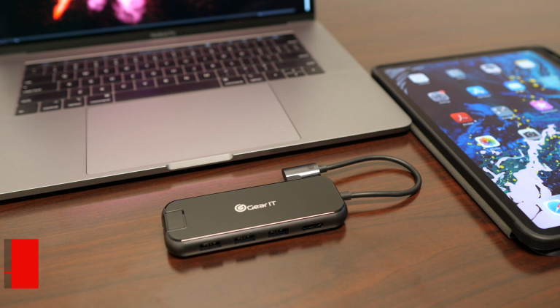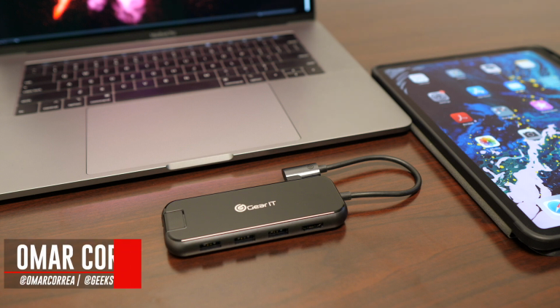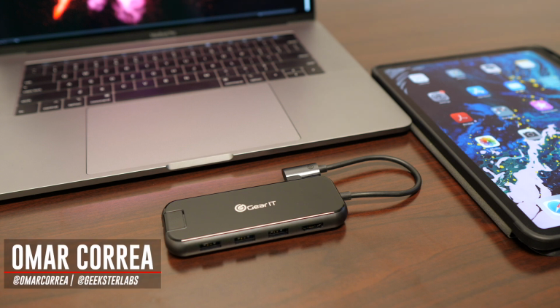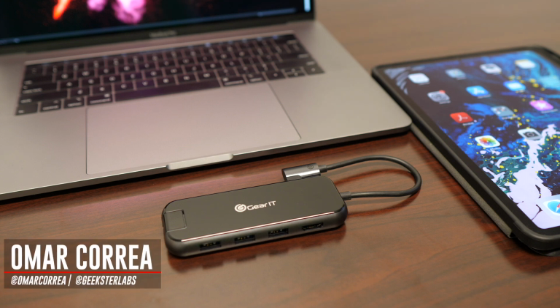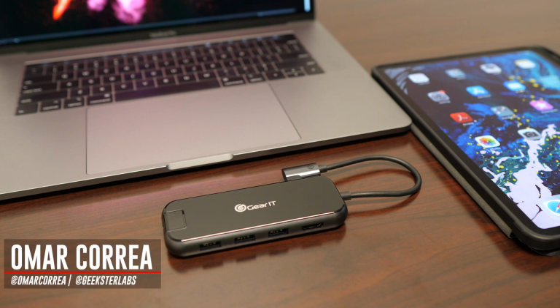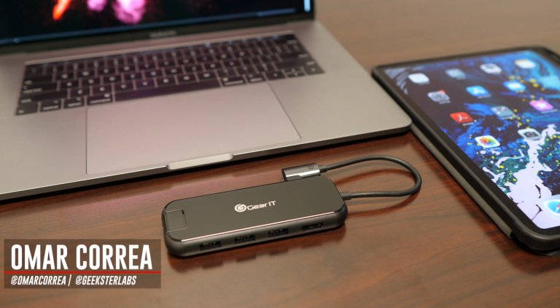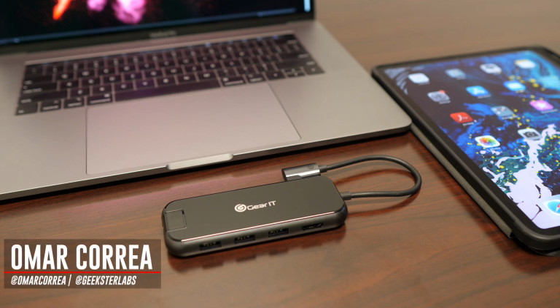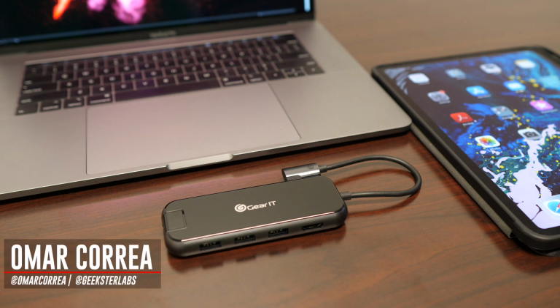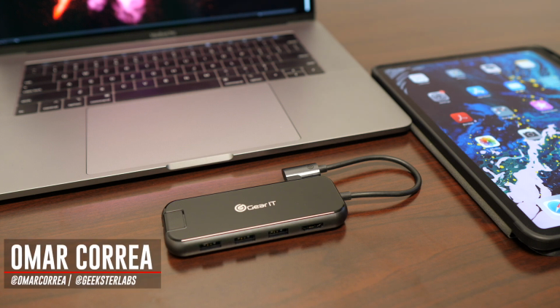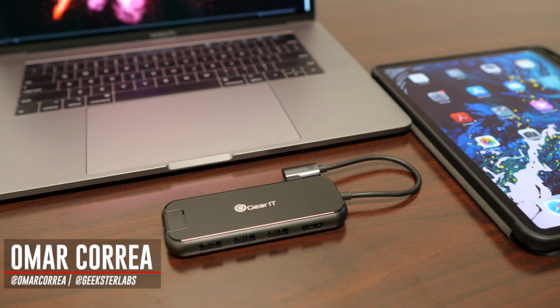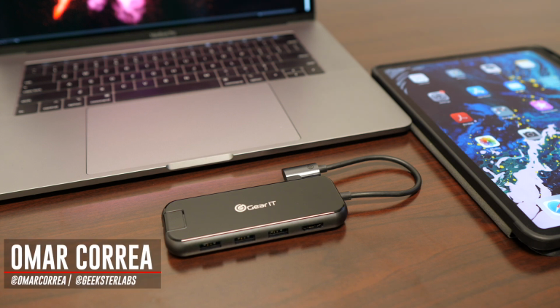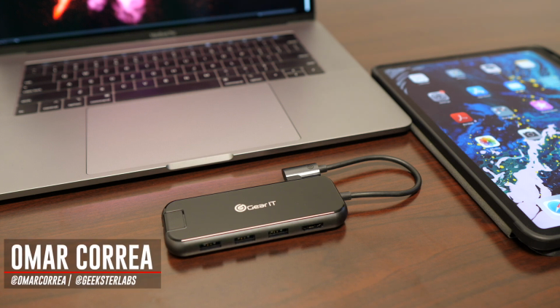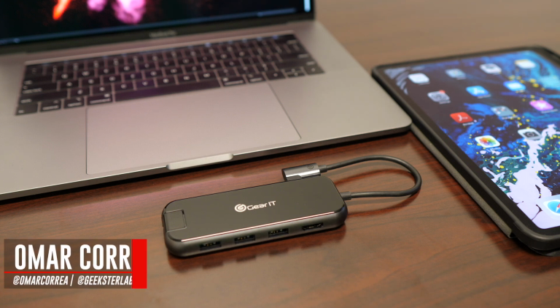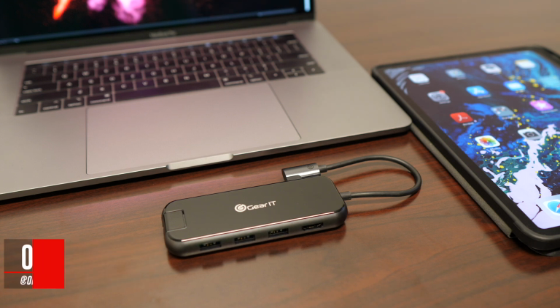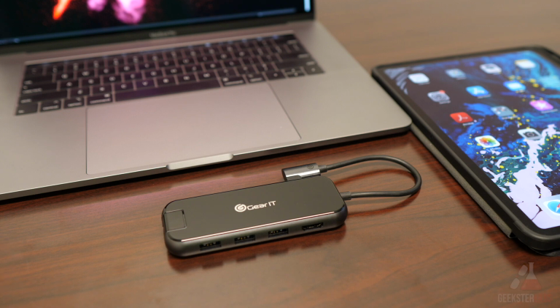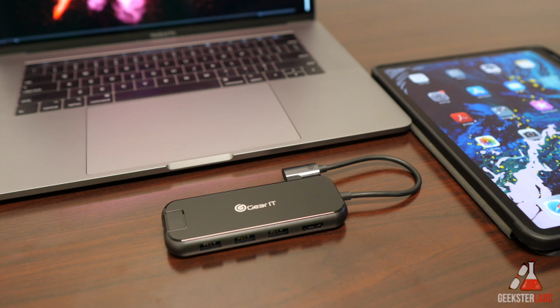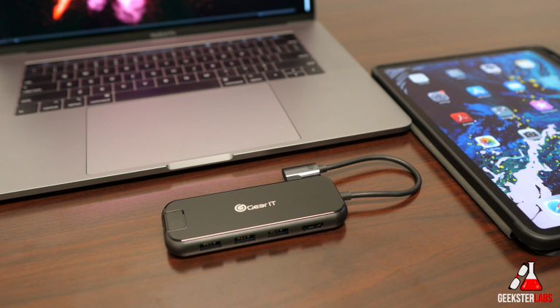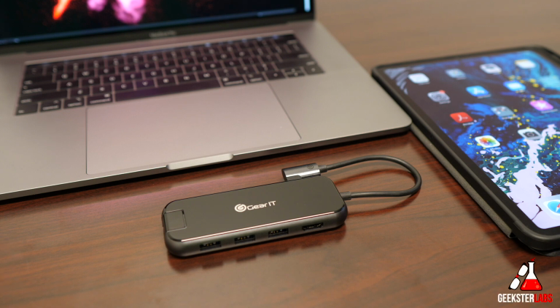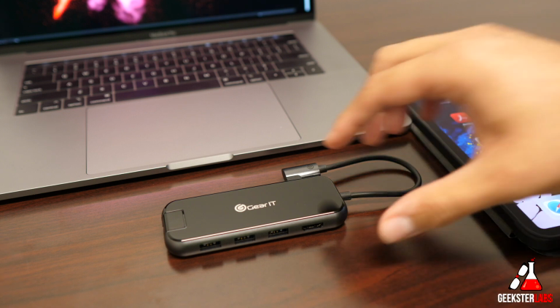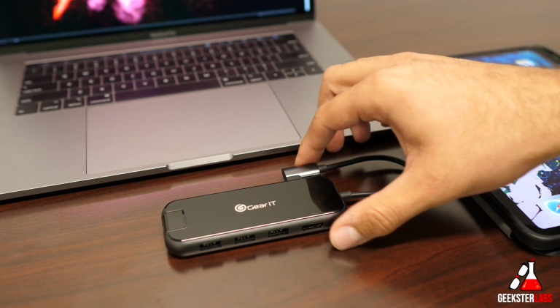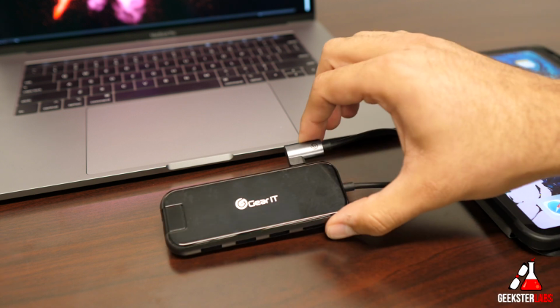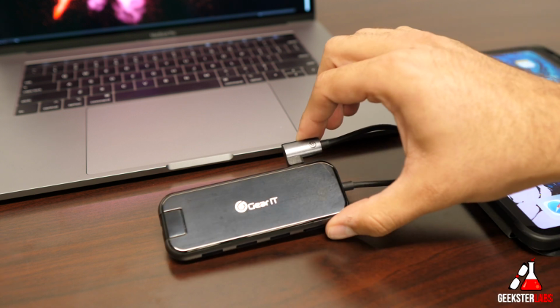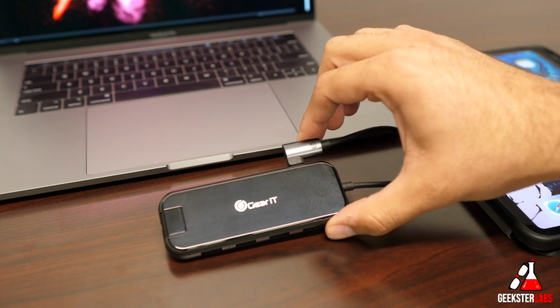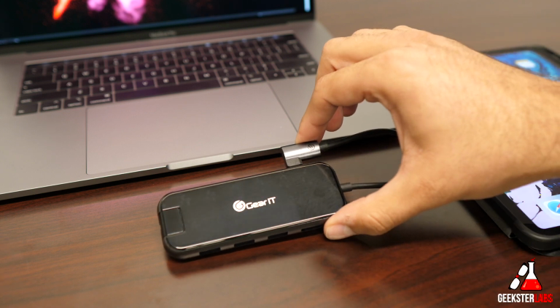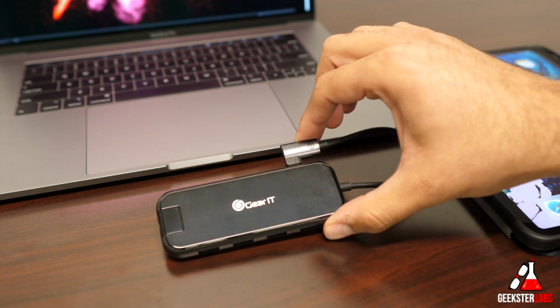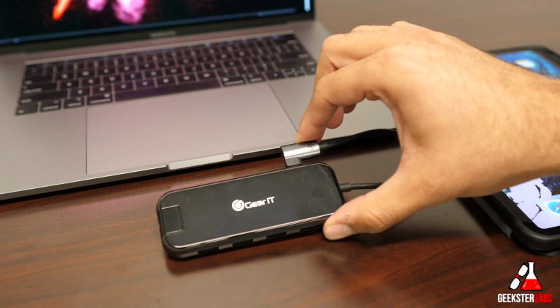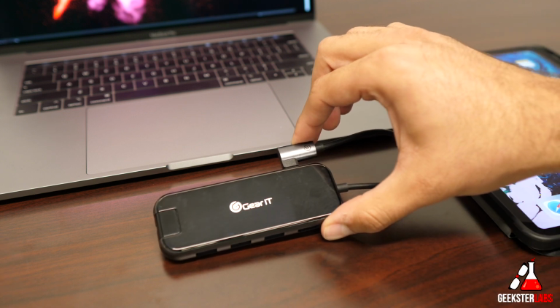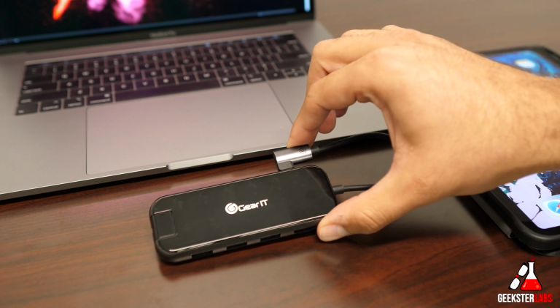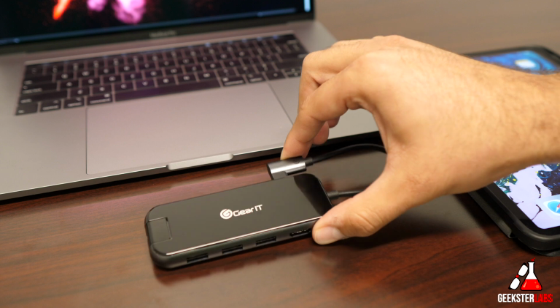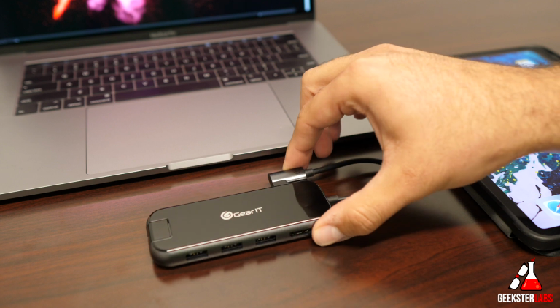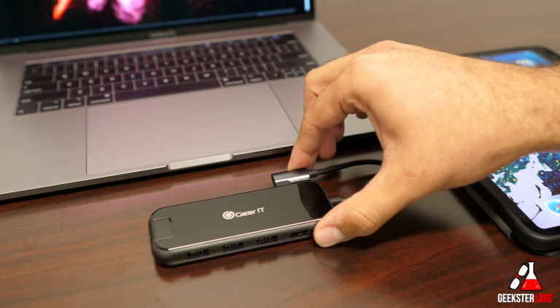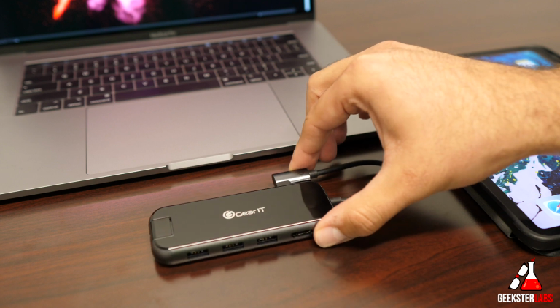What's up Geeksters? It's me Omar from Geekster Labs and today I want to show you guys a product that was sent to me free for review from Gearit. This is the Gearit USB Type-C Hub, a 5-port hub for your devices.